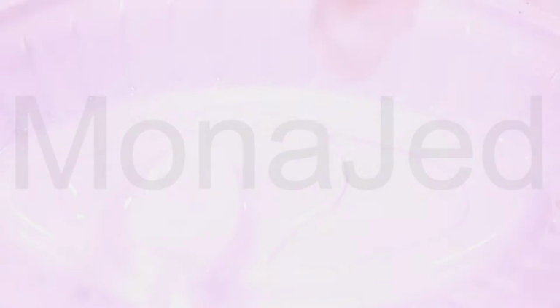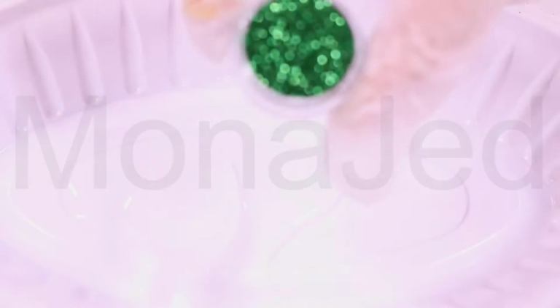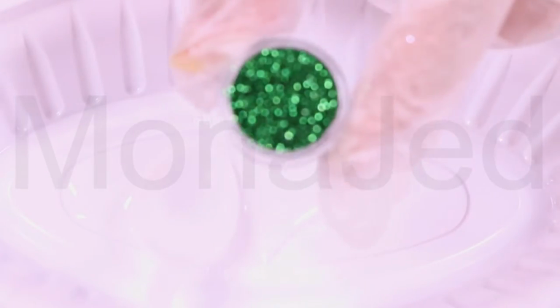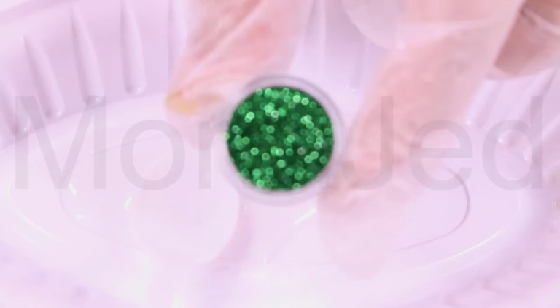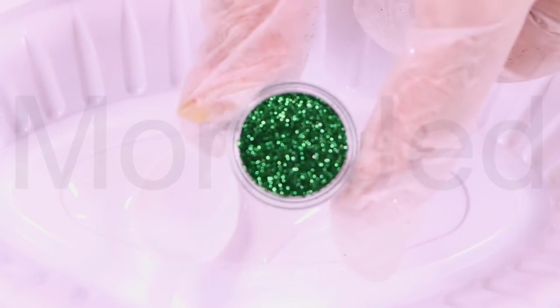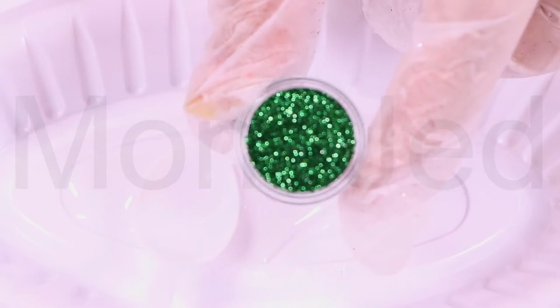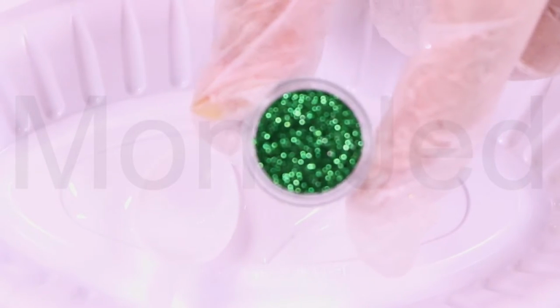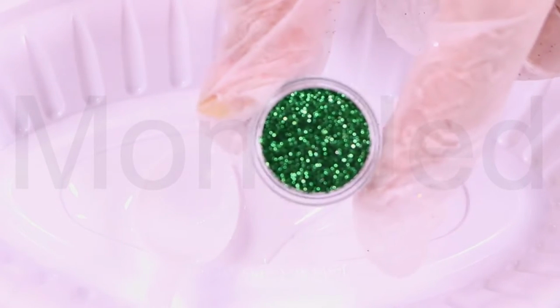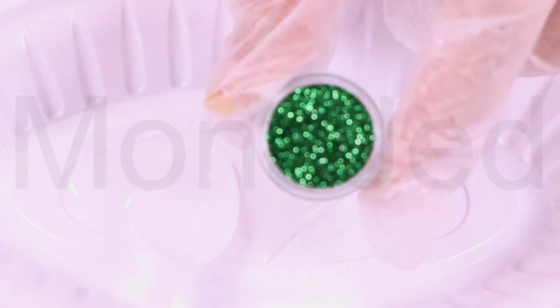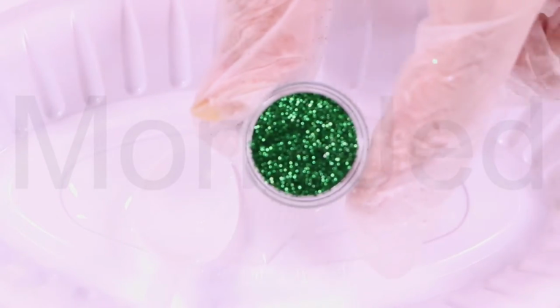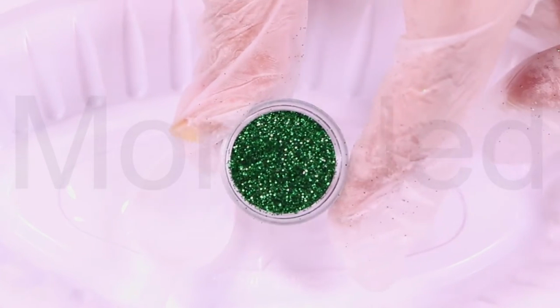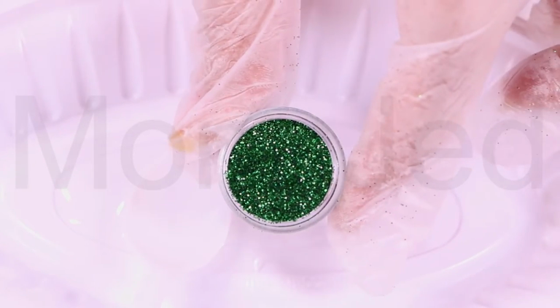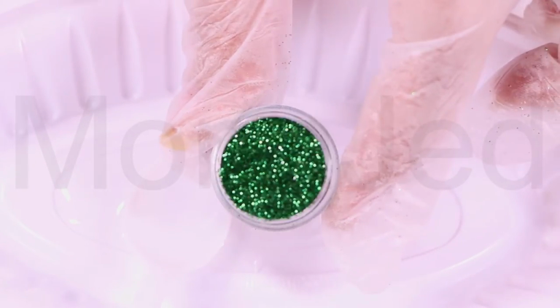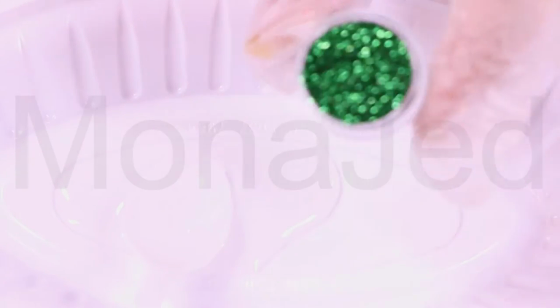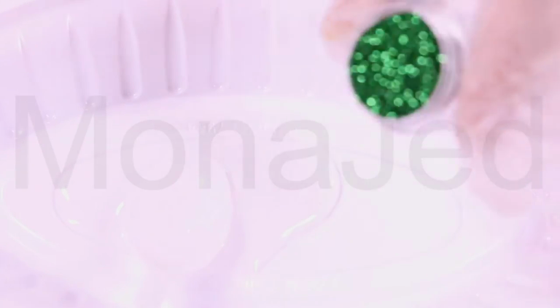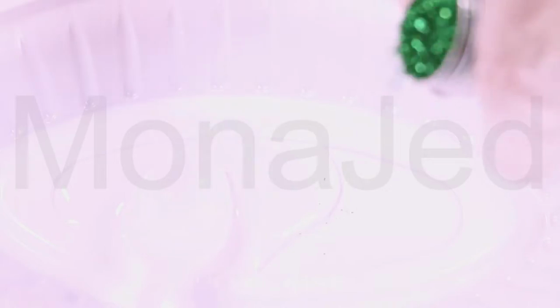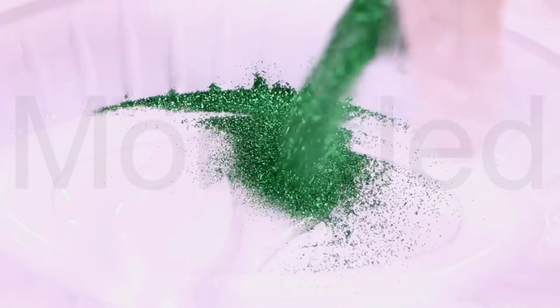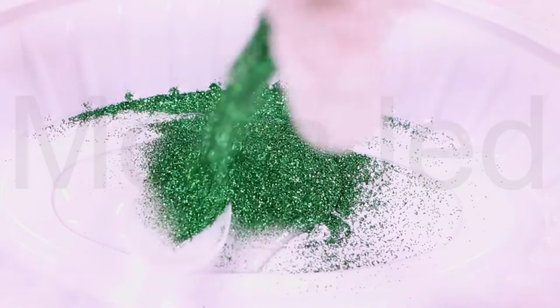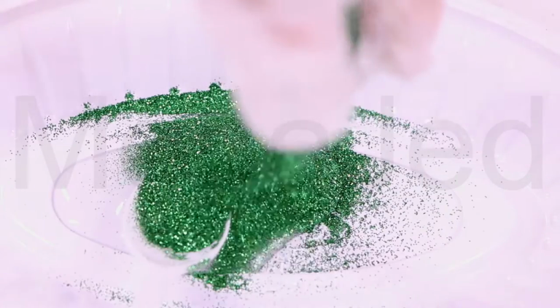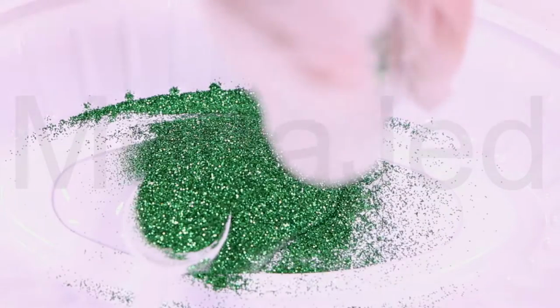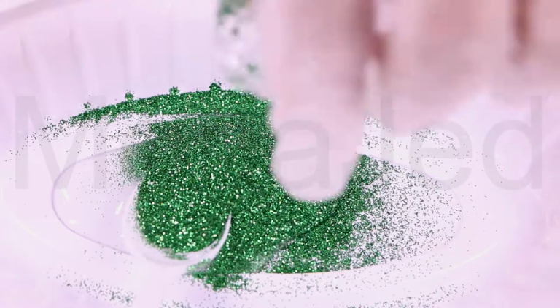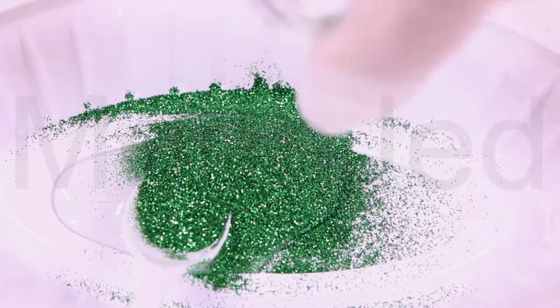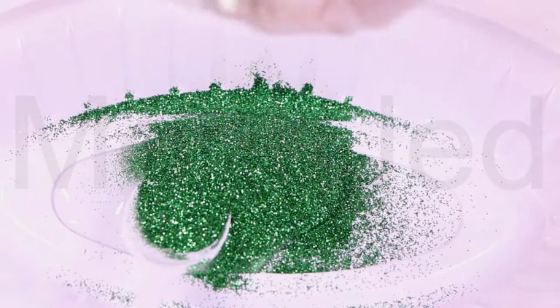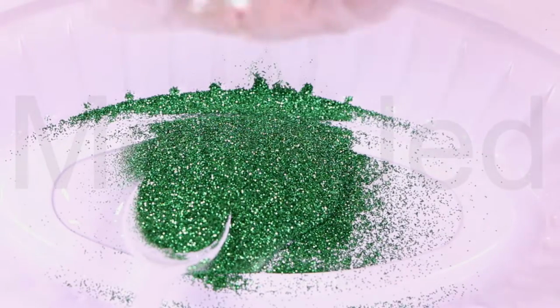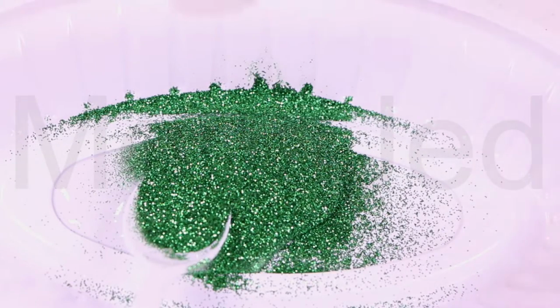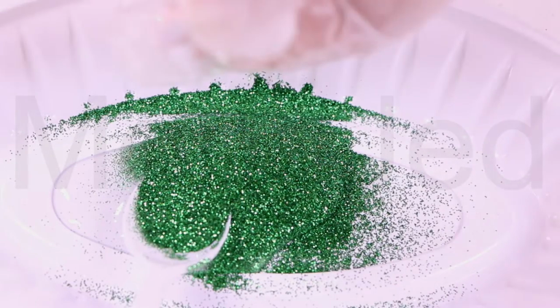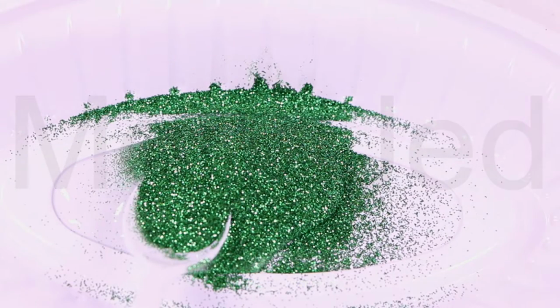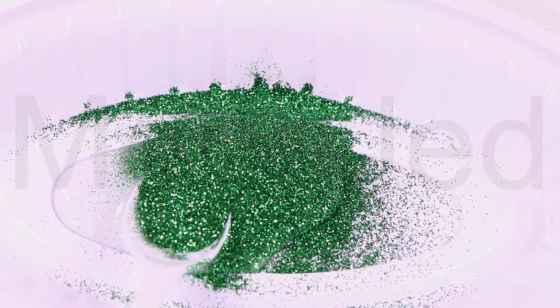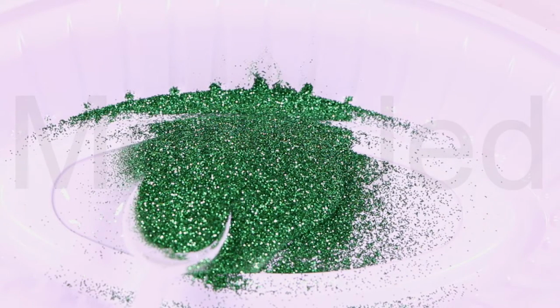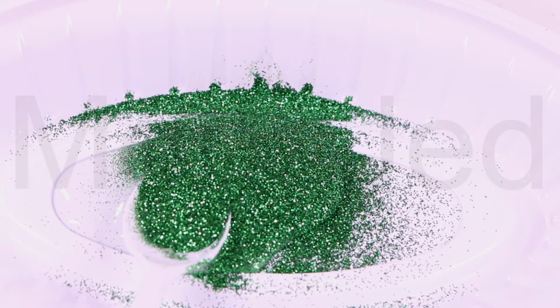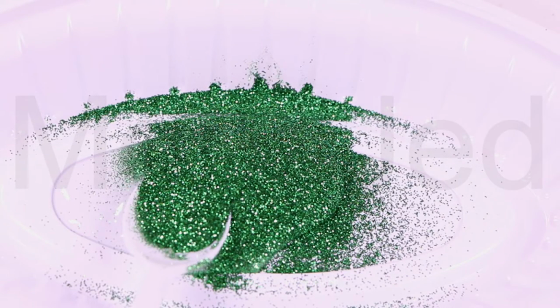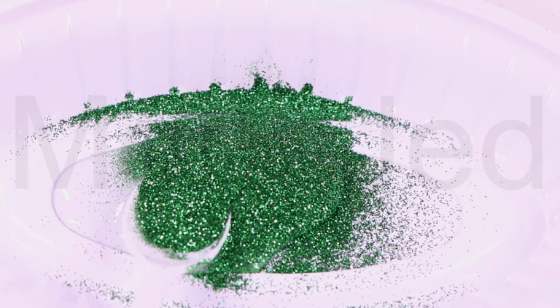Green is the color between blue and yellow on the visible spectrum. It is evoked by light which has a dominant wavelength of roughly 495 to 570 nanometers.